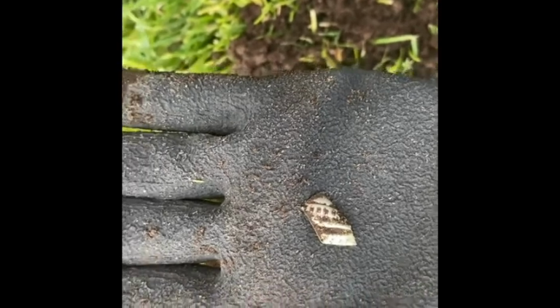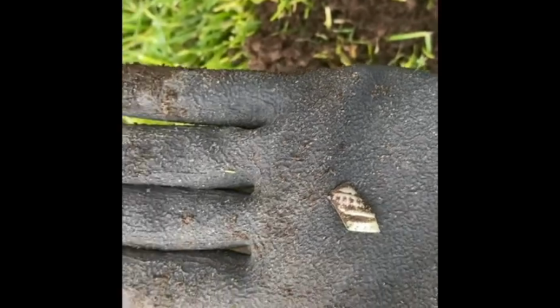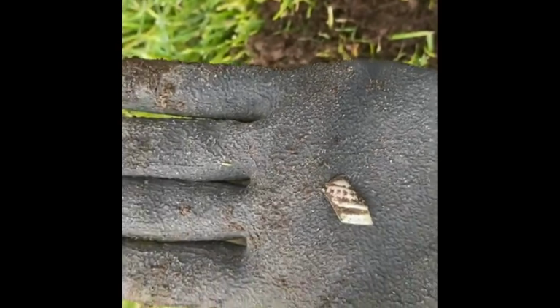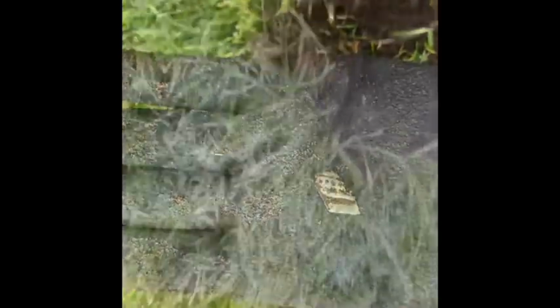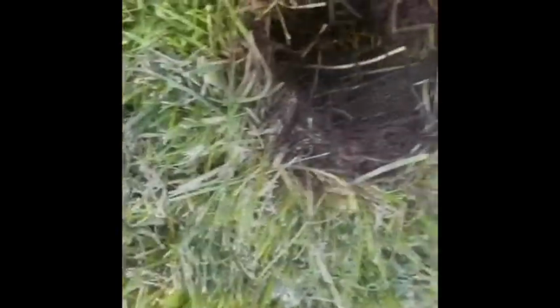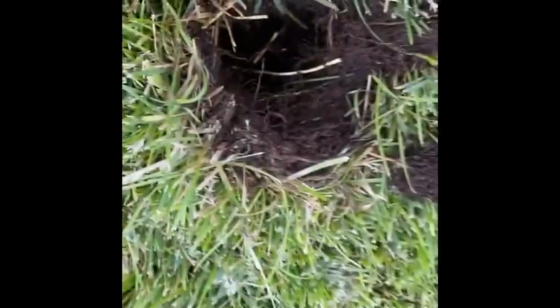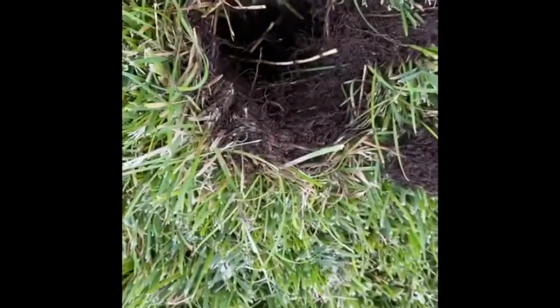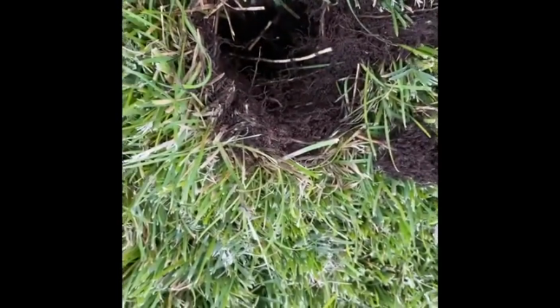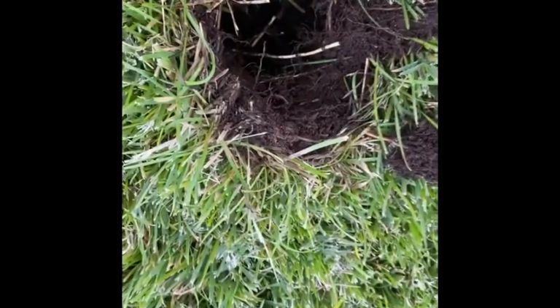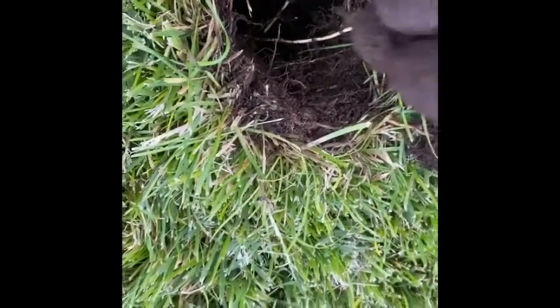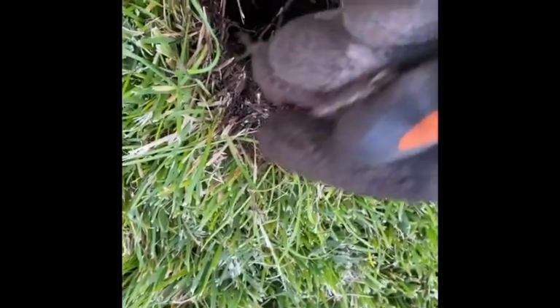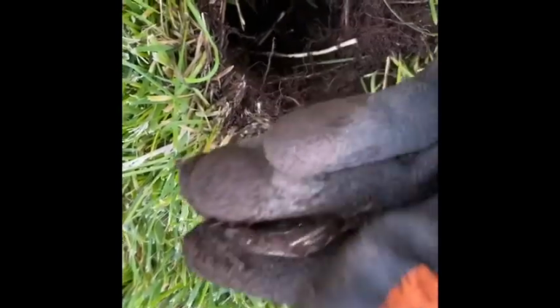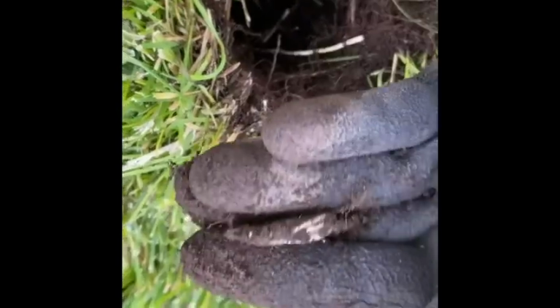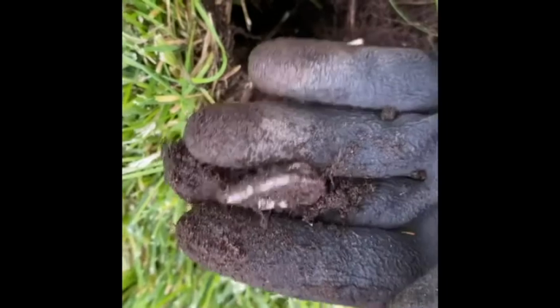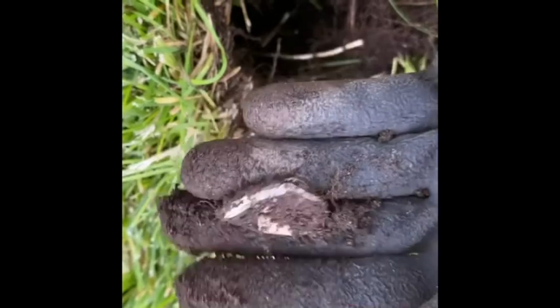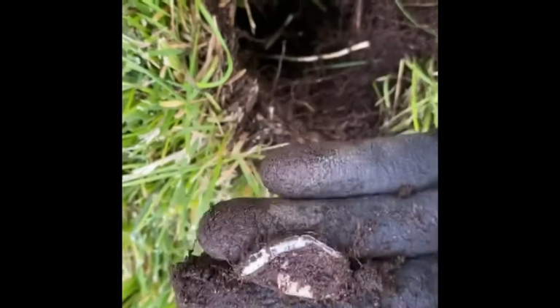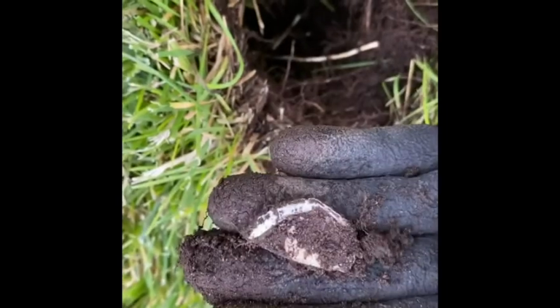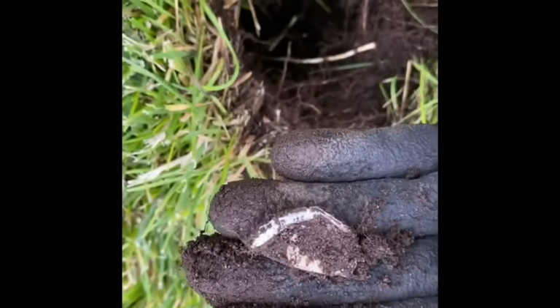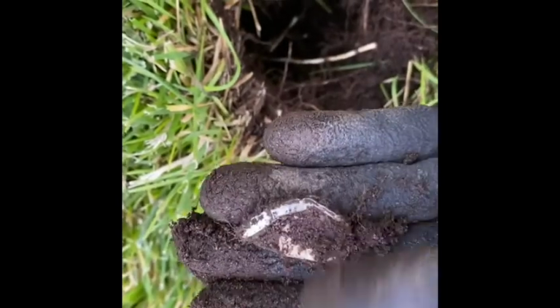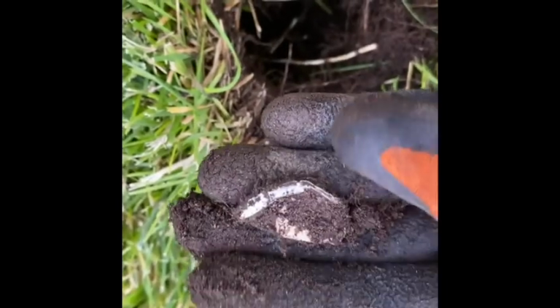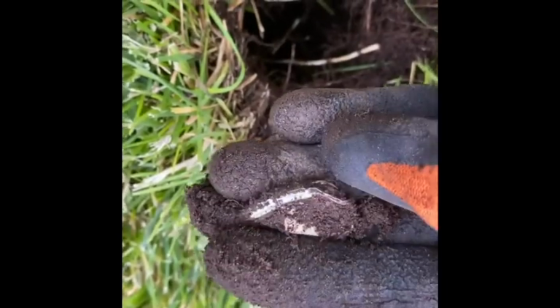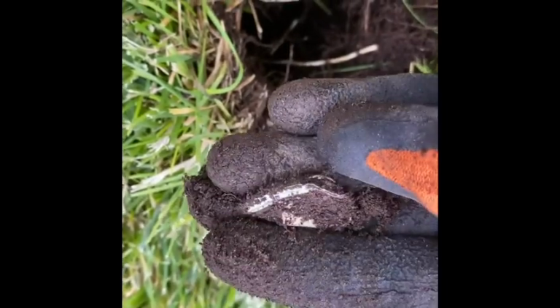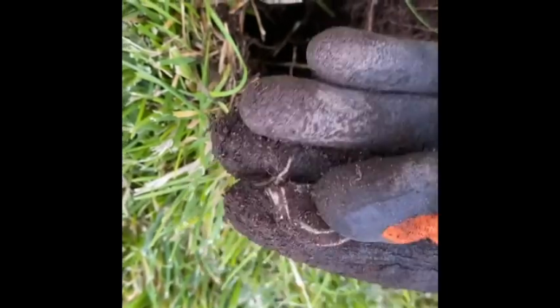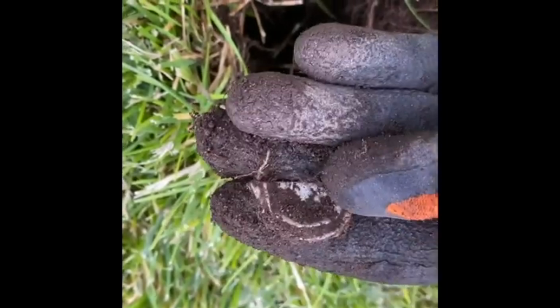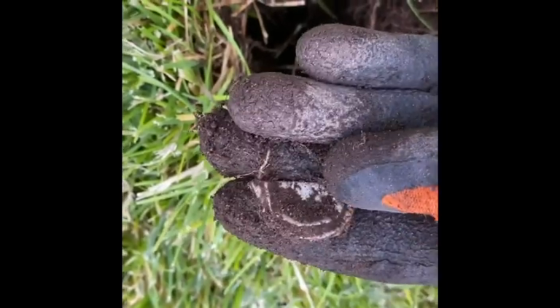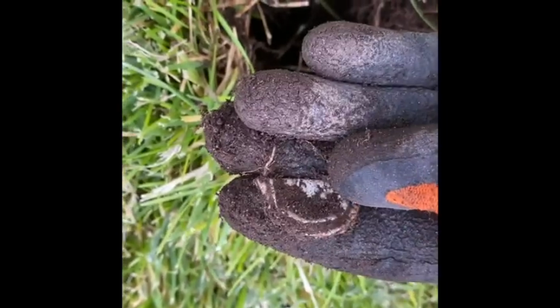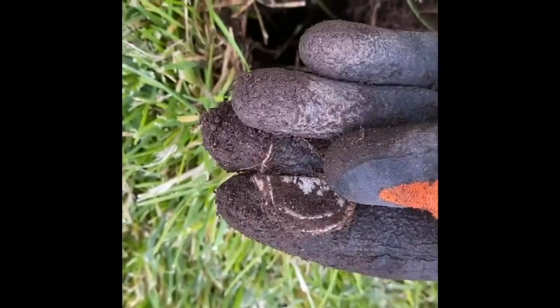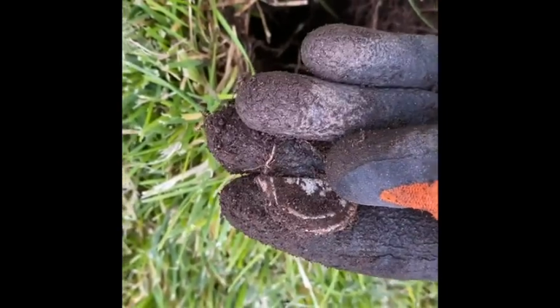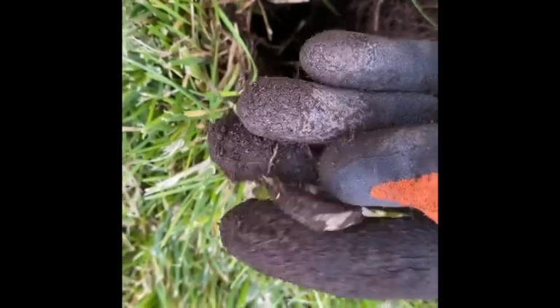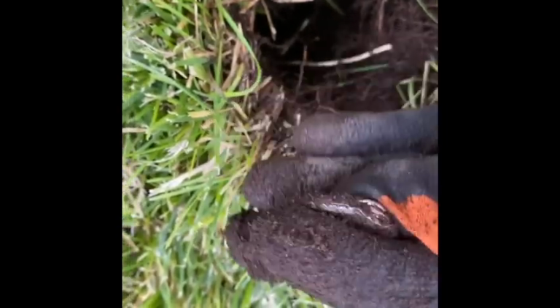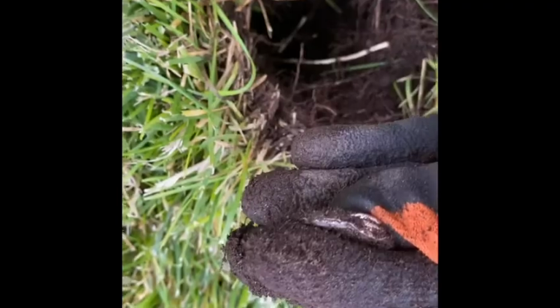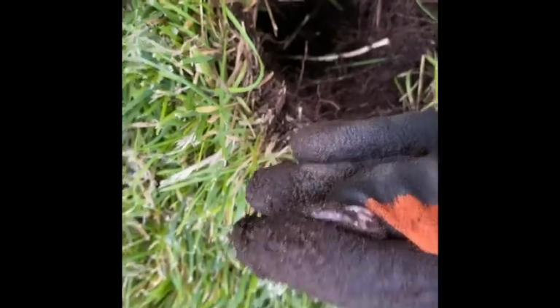Moving on. I think the metal detecting gods have given me a whole one instead of a half. Moving on.